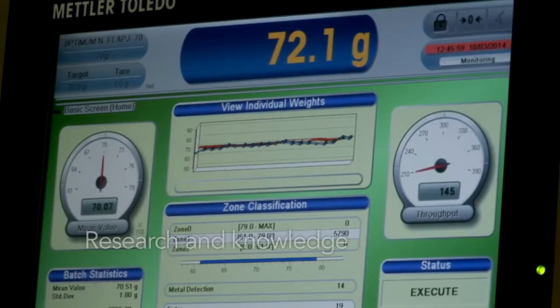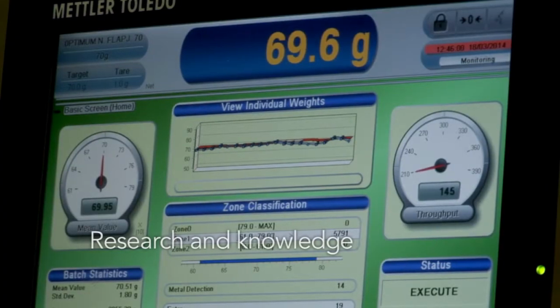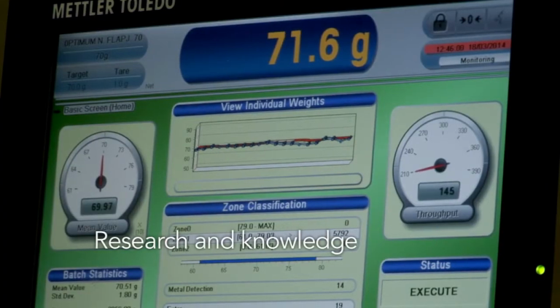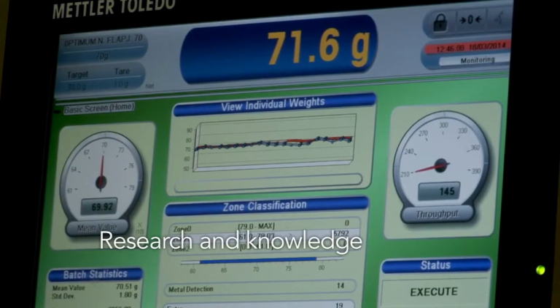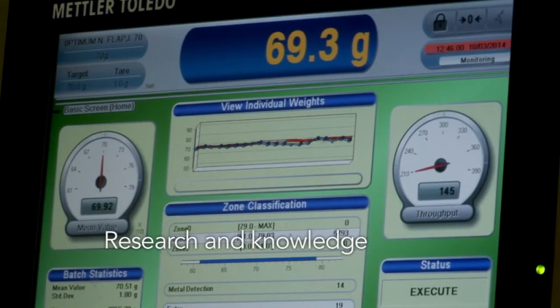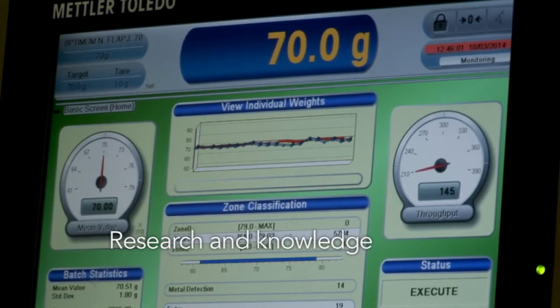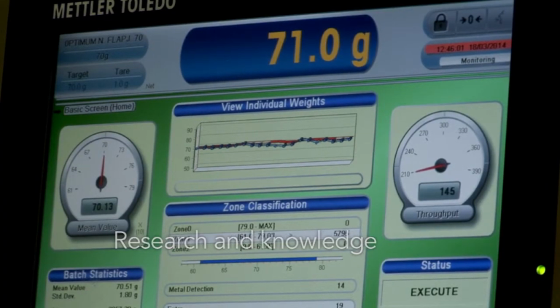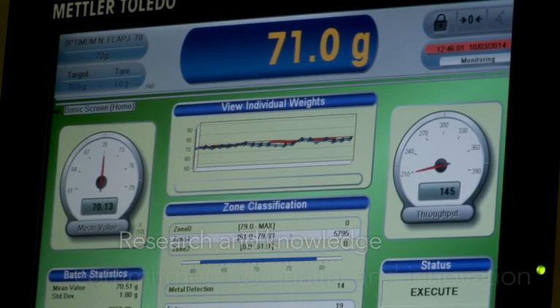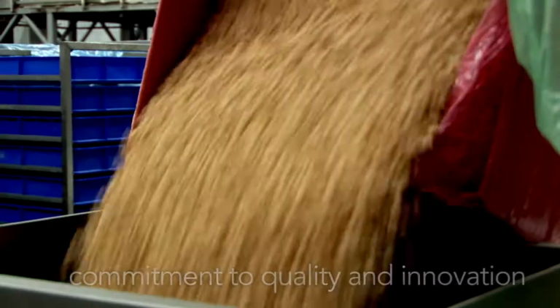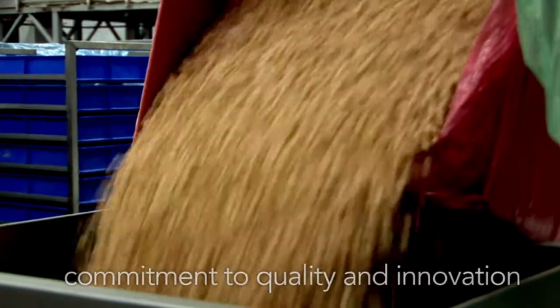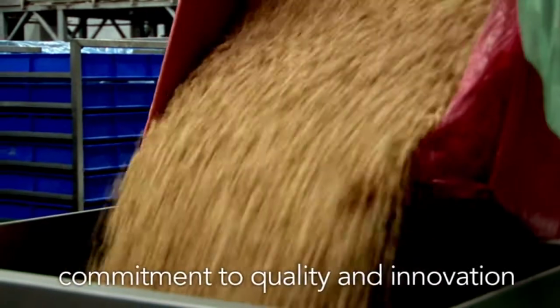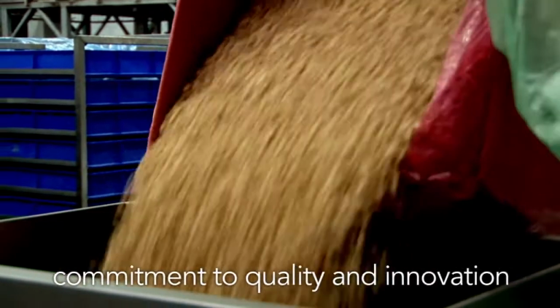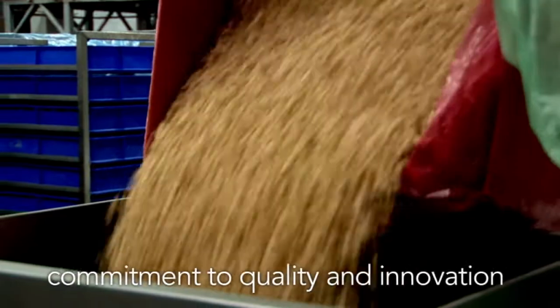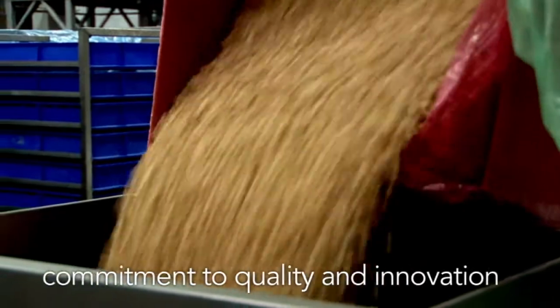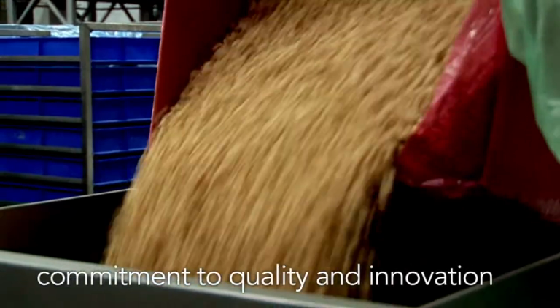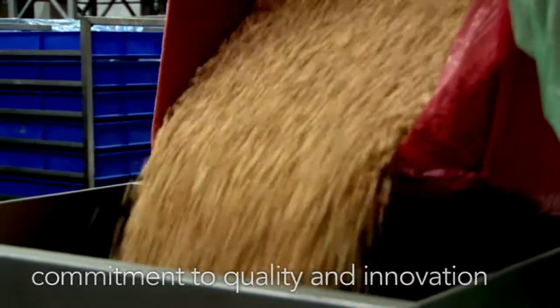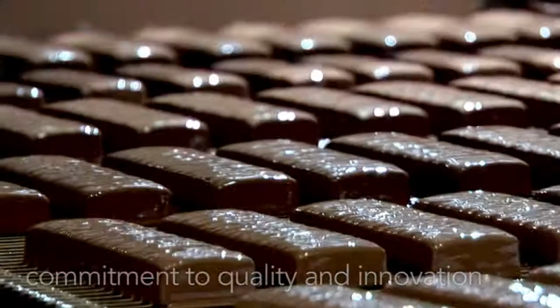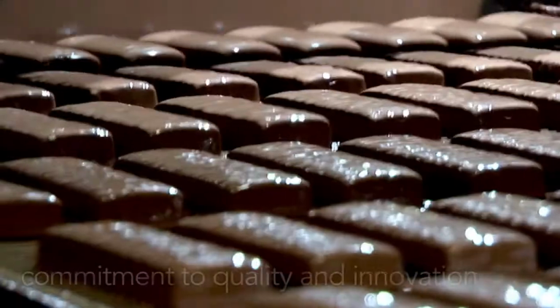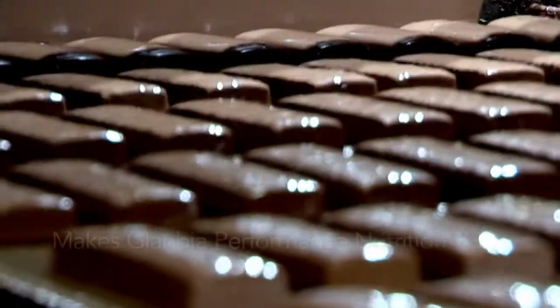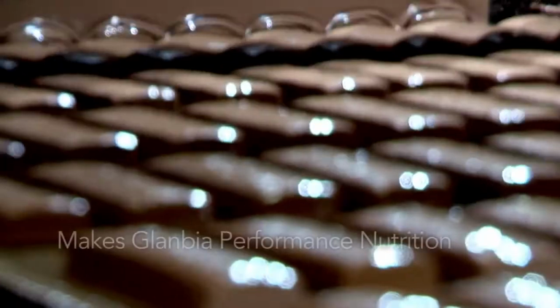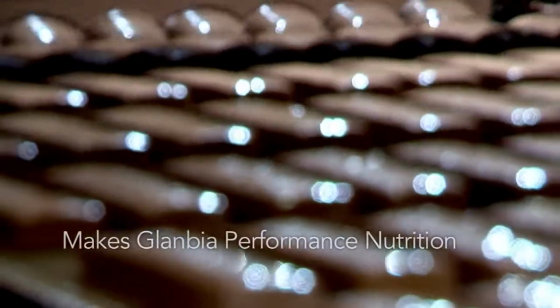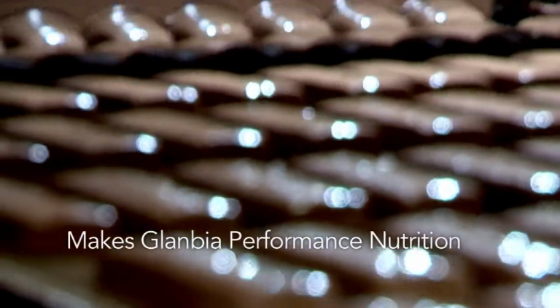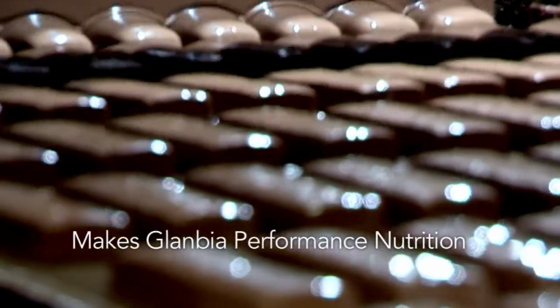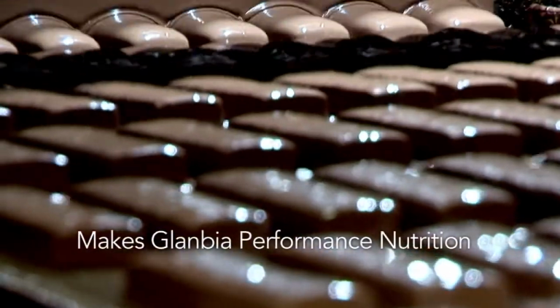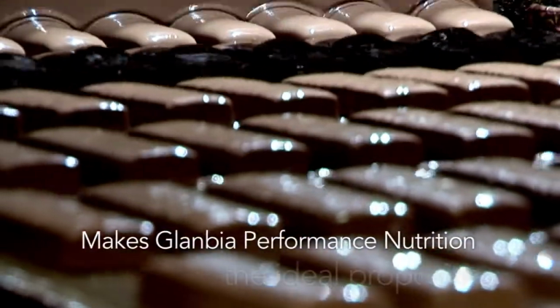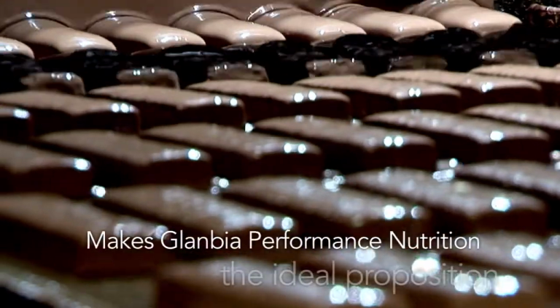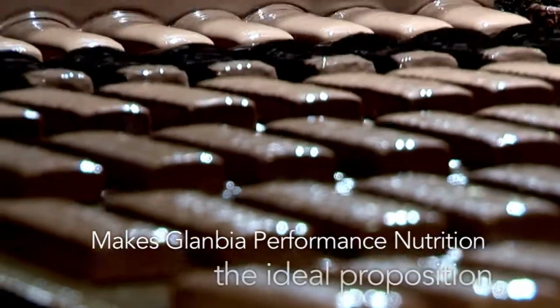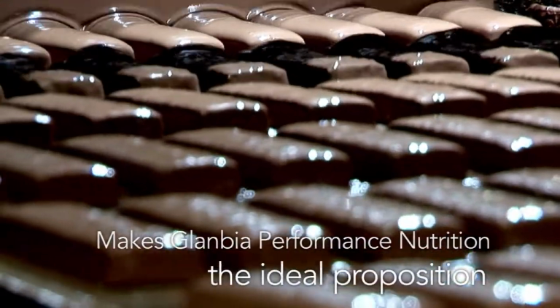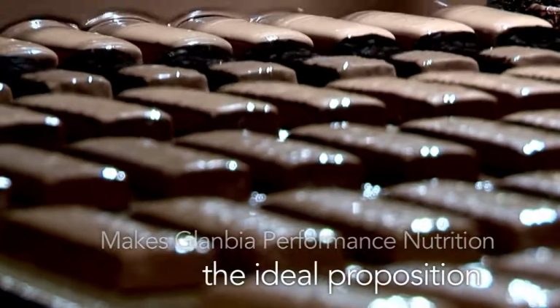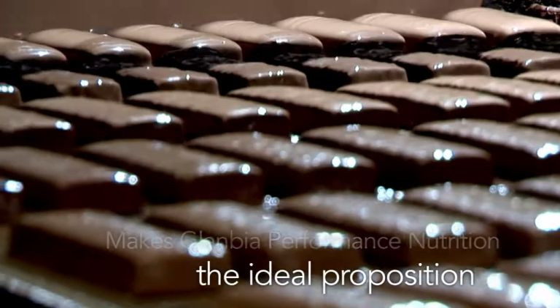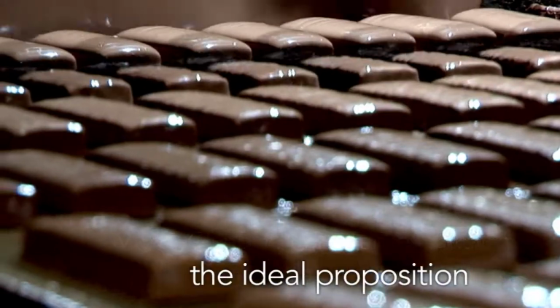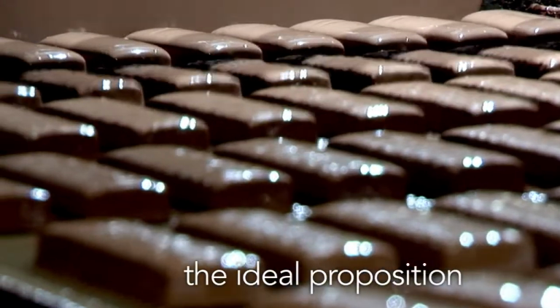Research and knowledge, paired with our commitment to quality and innovation of your product, makes Glanbia Performance Nutrition the ideal proposition.